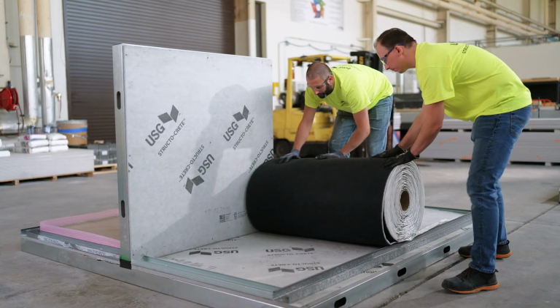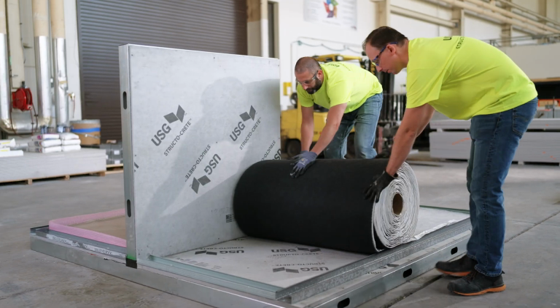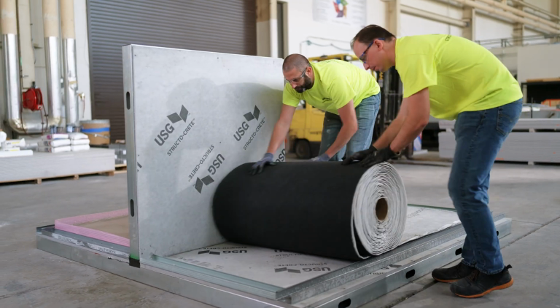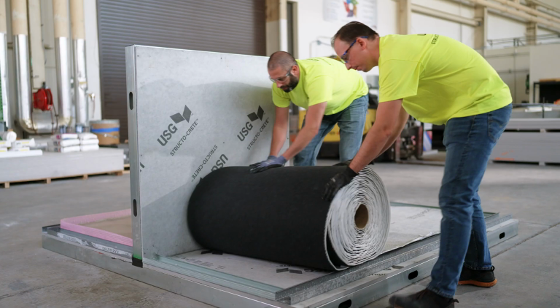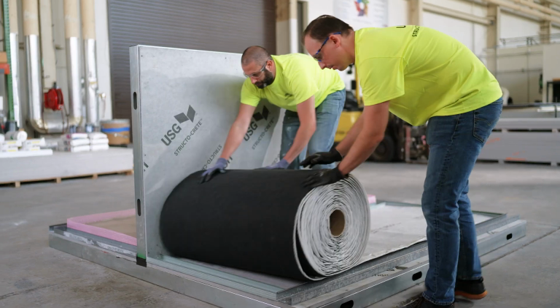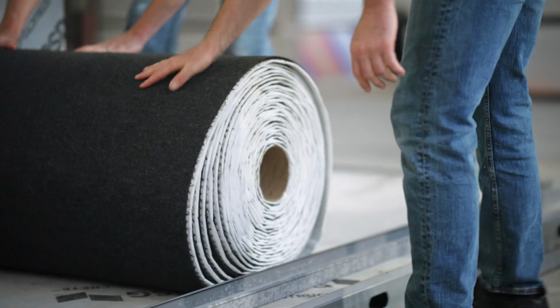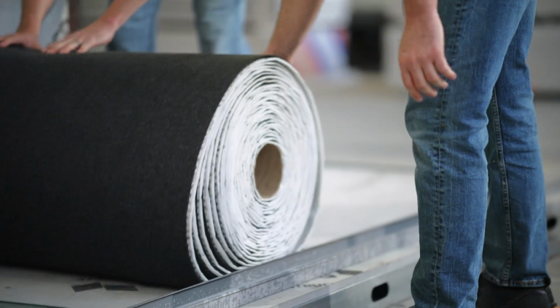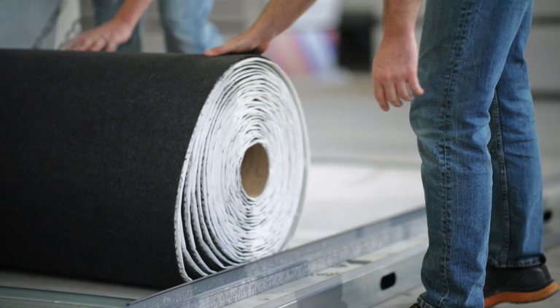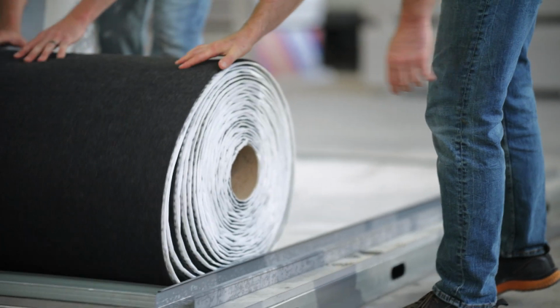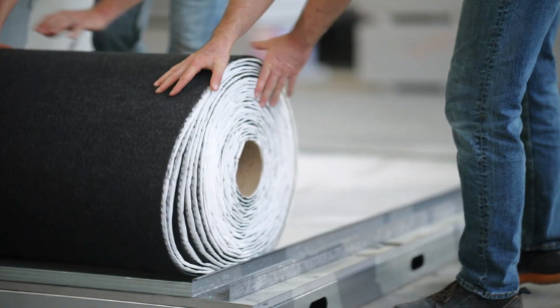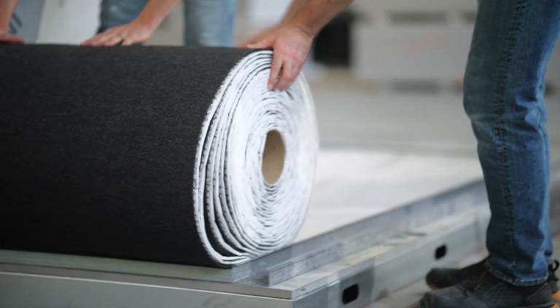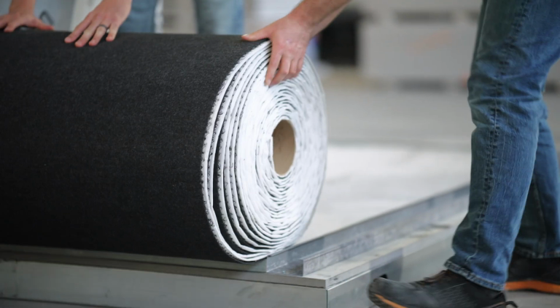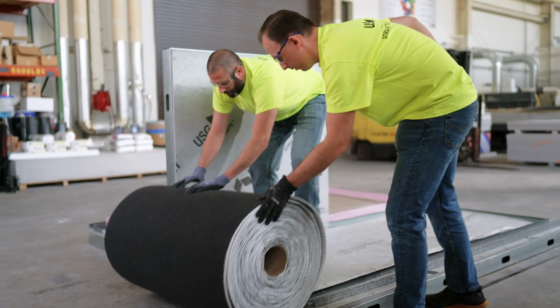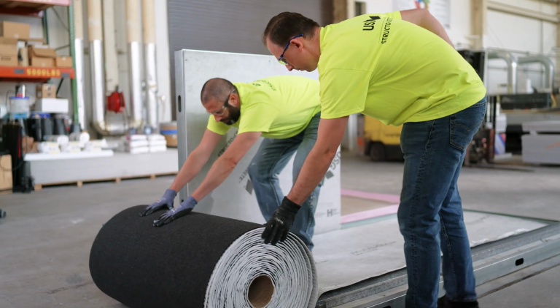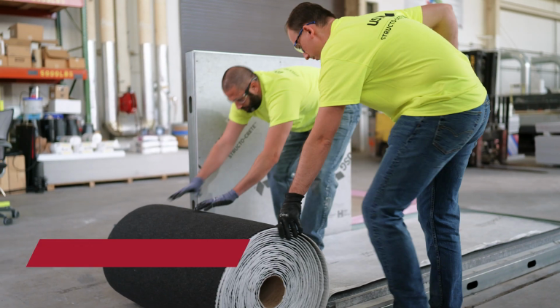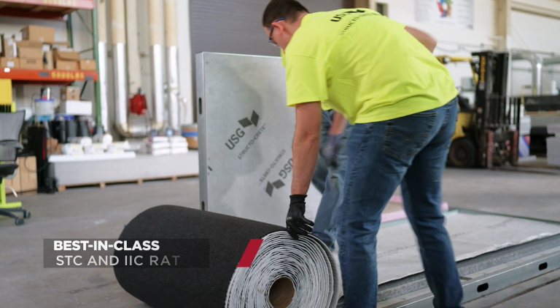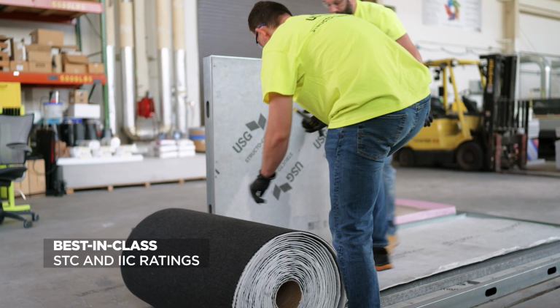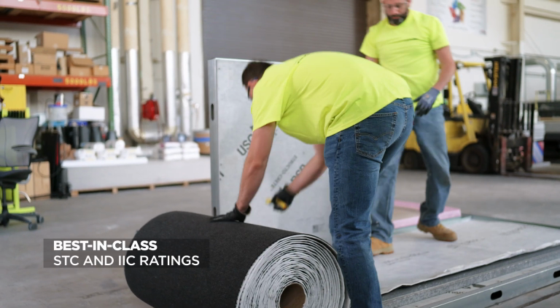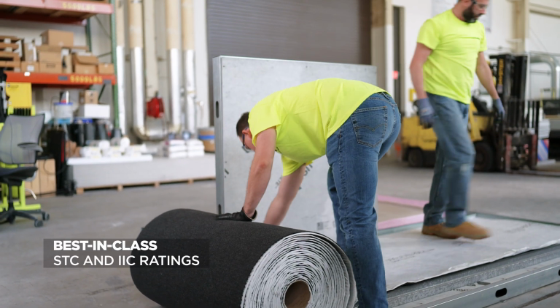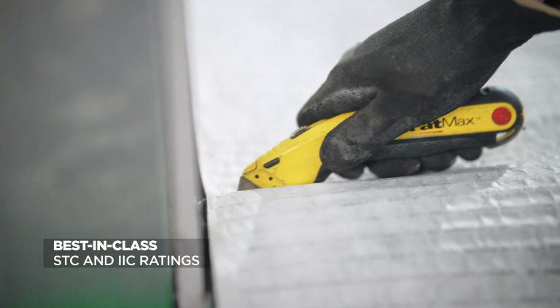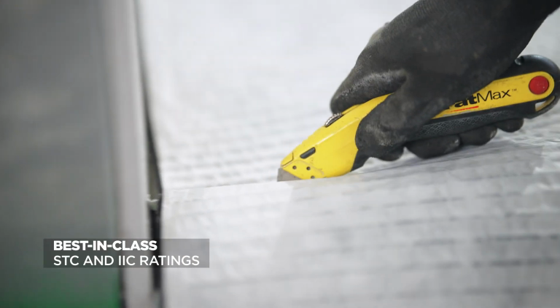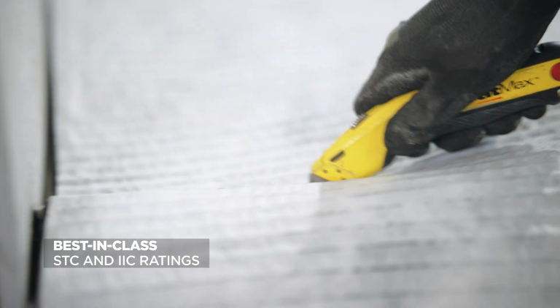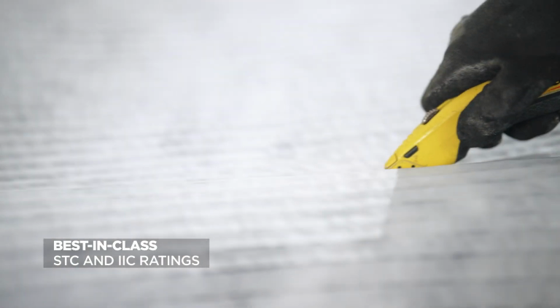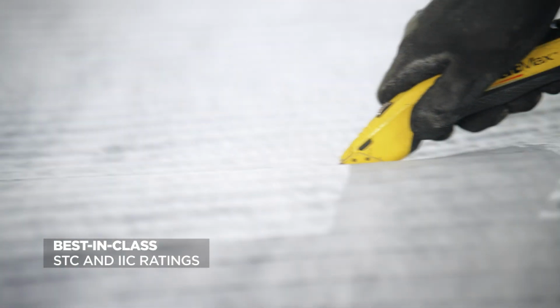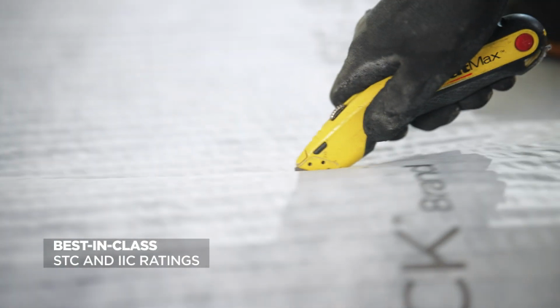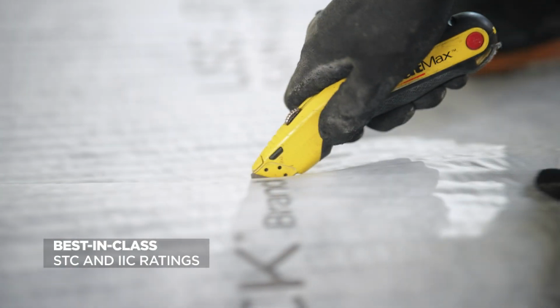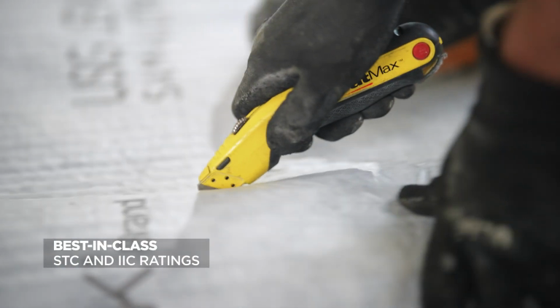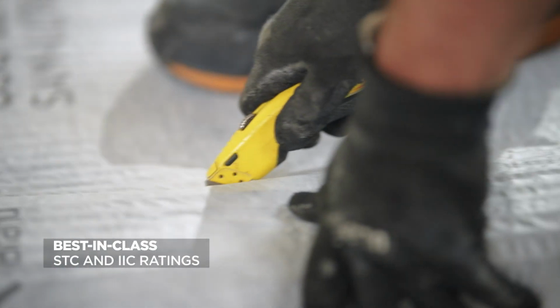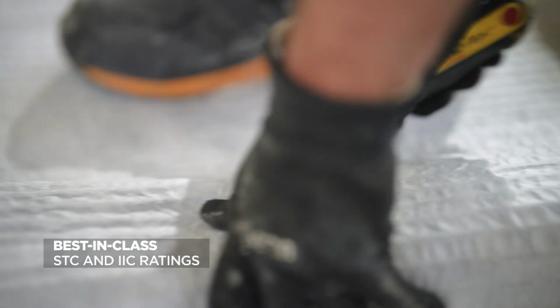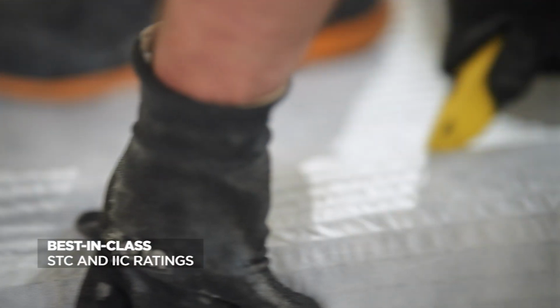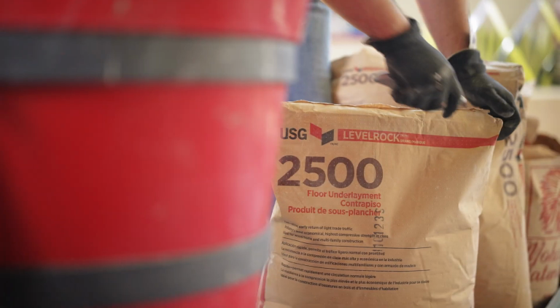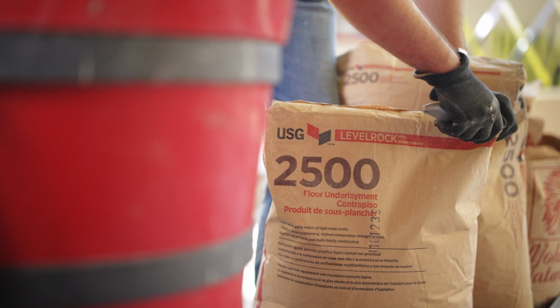The LevelRock SoundMAT adds a new dimension of sound control with superior sound dampening and best-in-class STC and IIC ratings, all in a thin profile design.